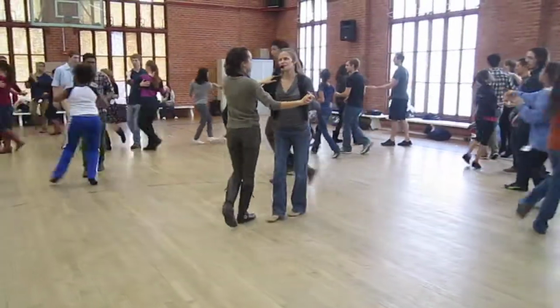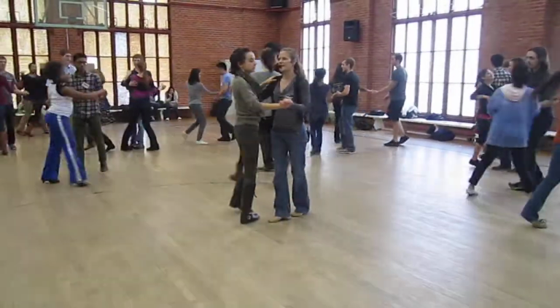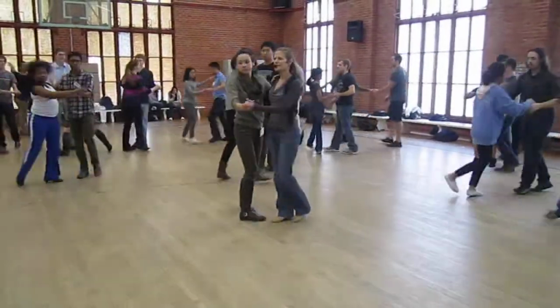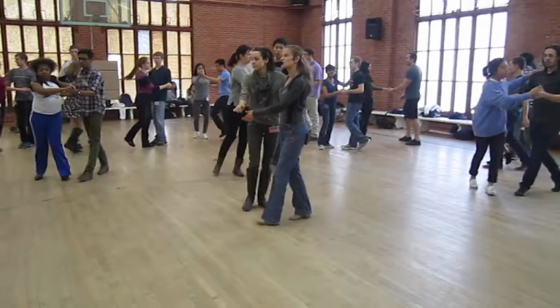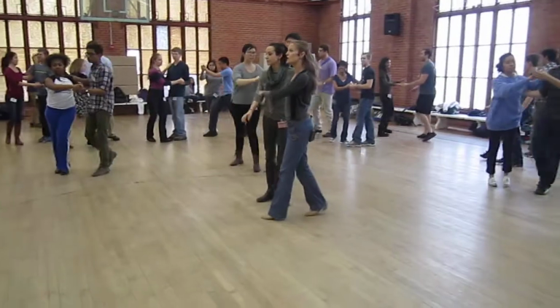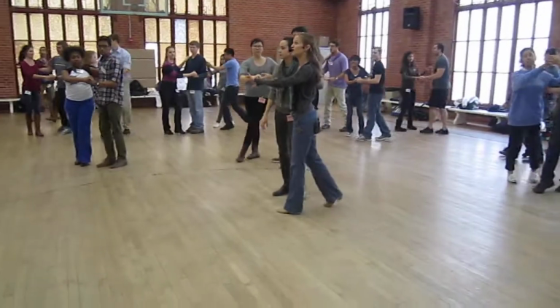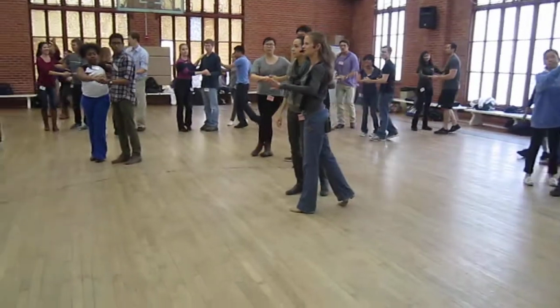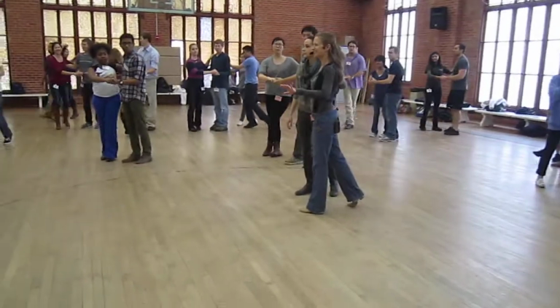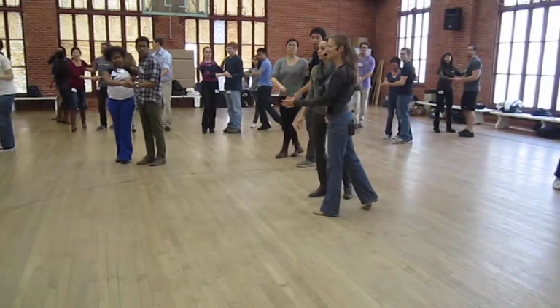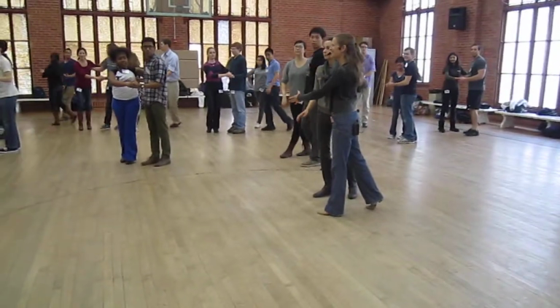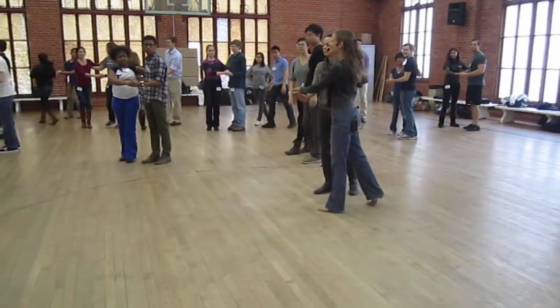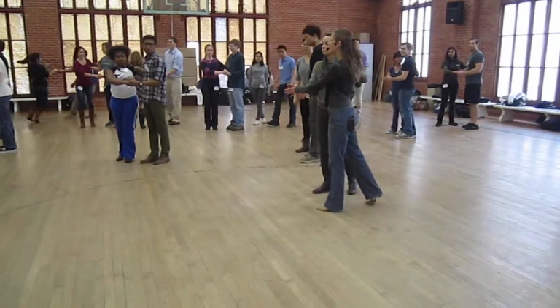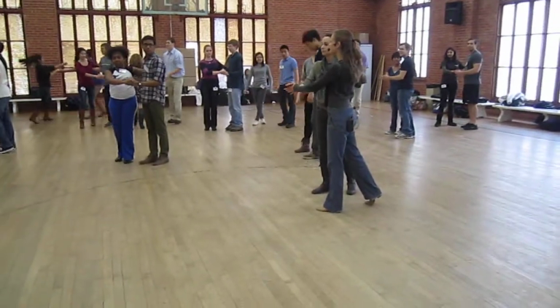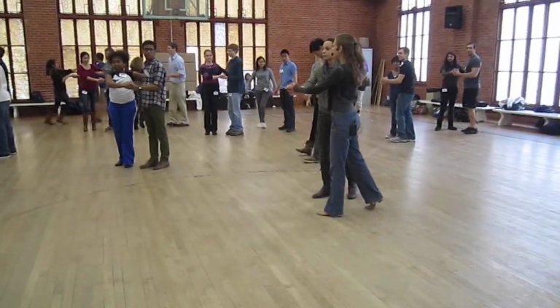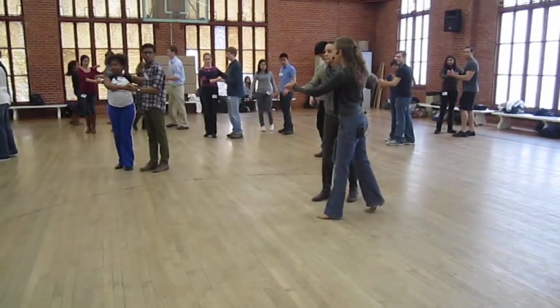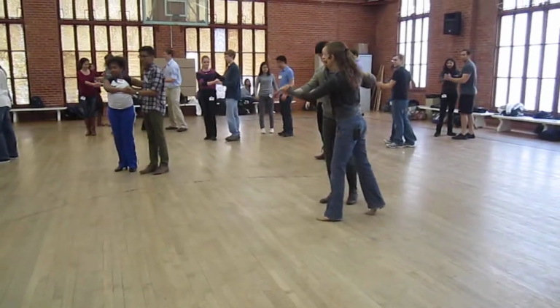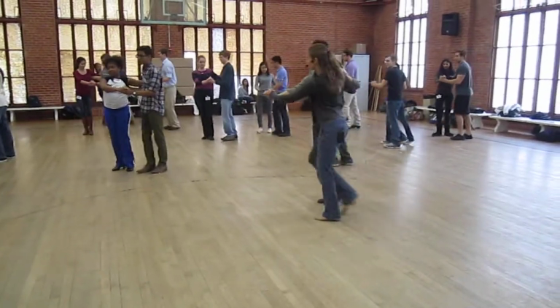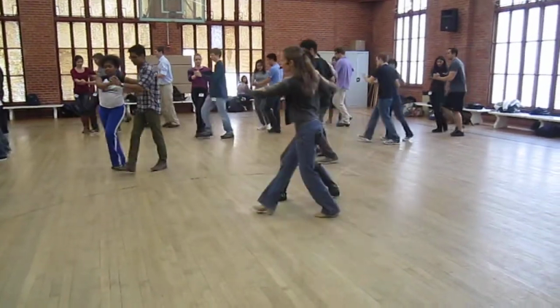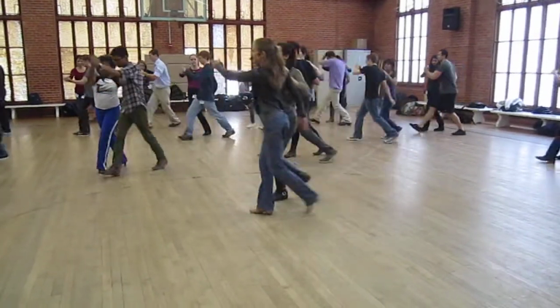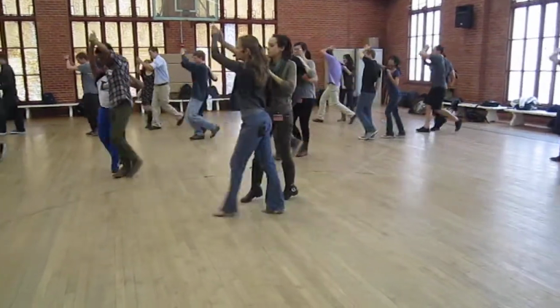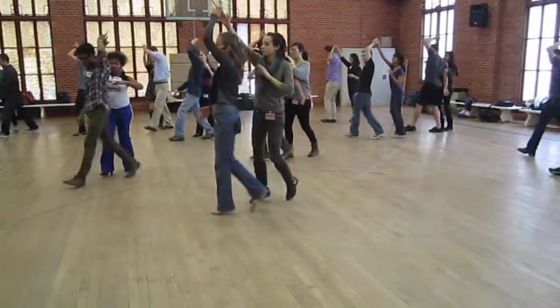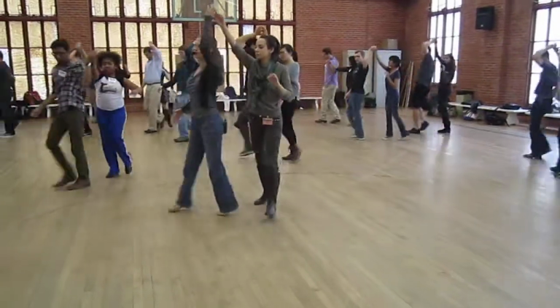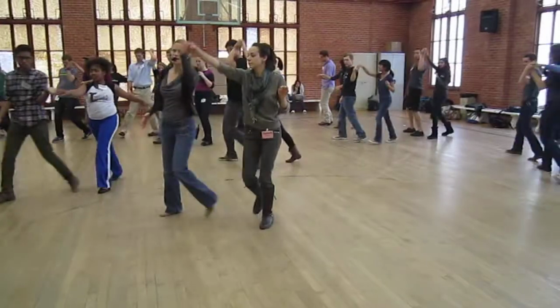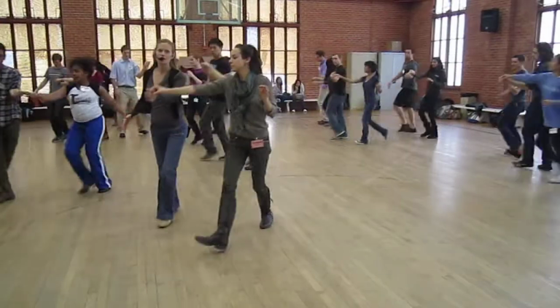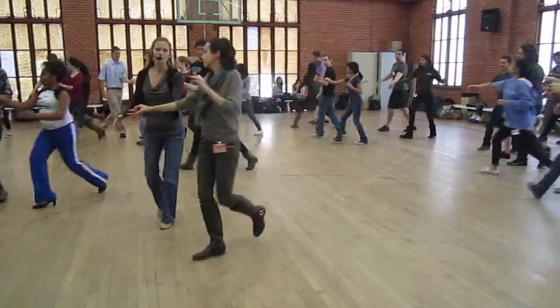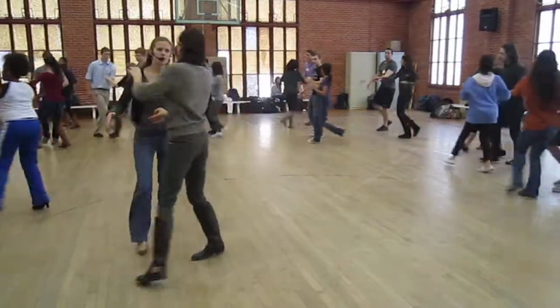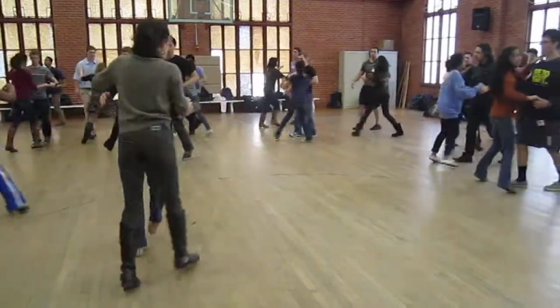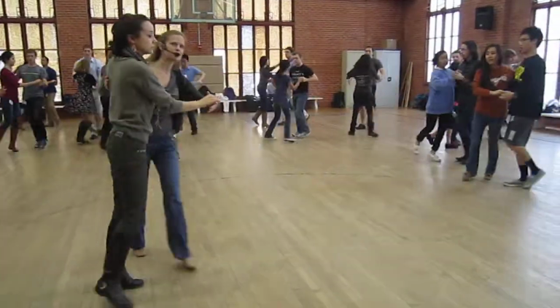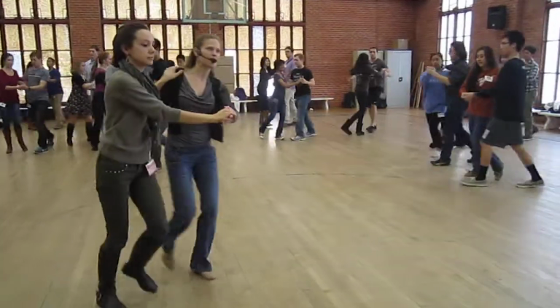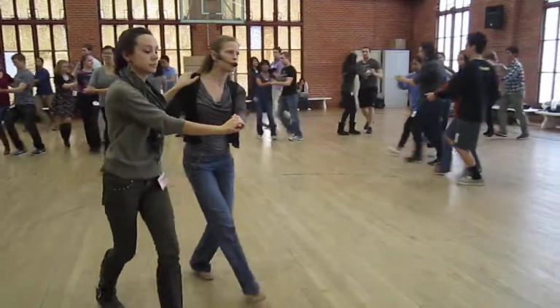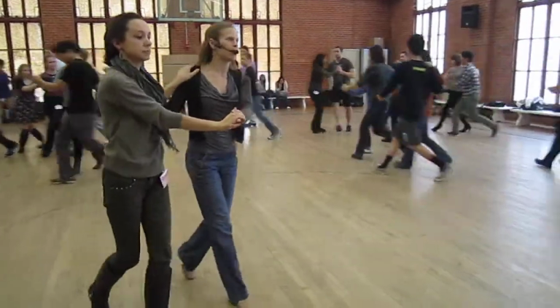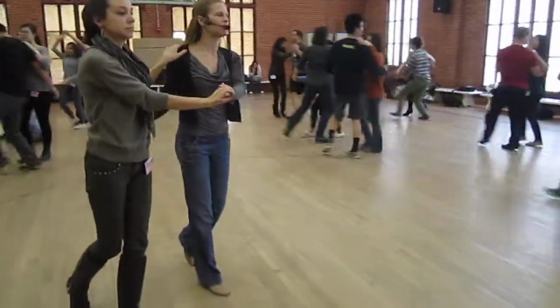Let's do it again. It's the short version, right? Ready and a one, two, three, four. Sweep across and a one. Good.